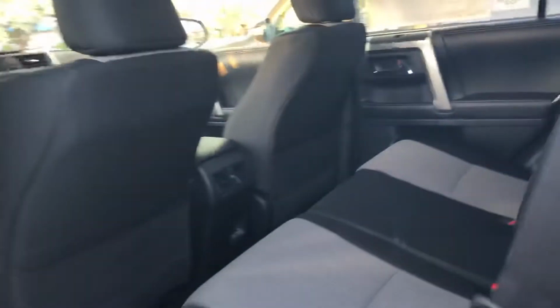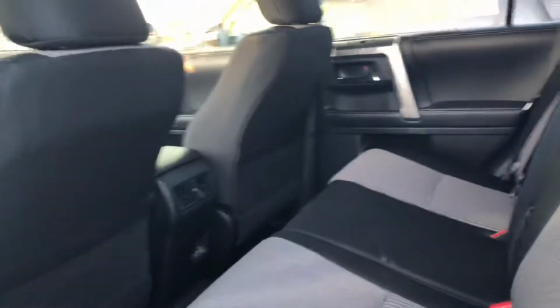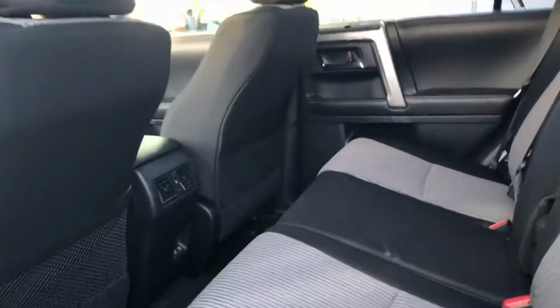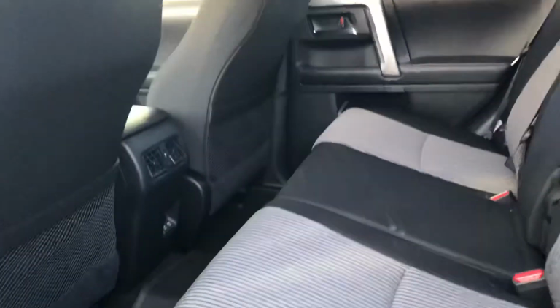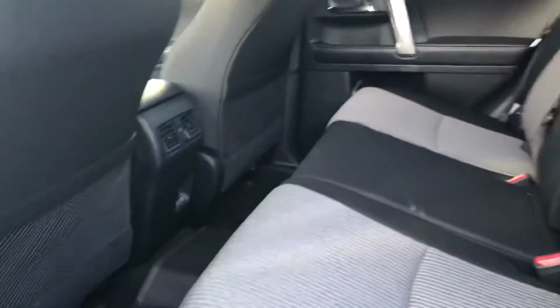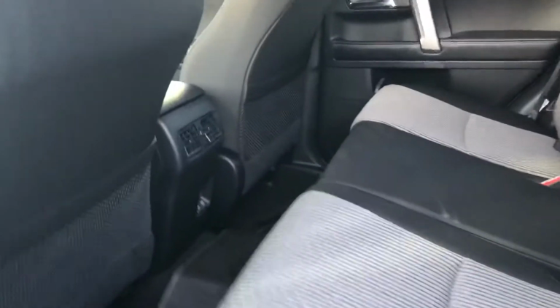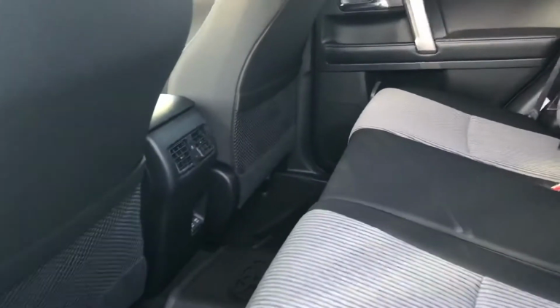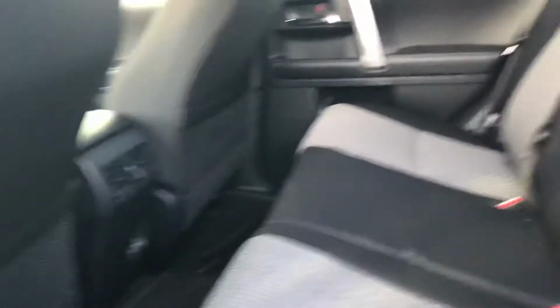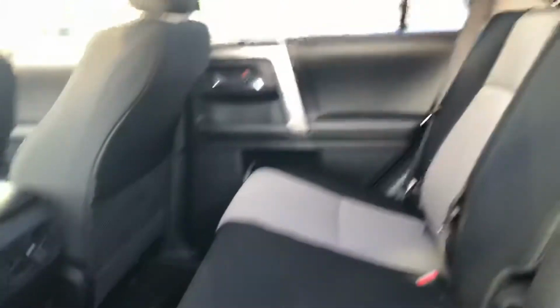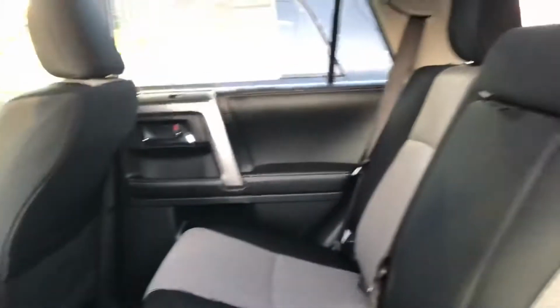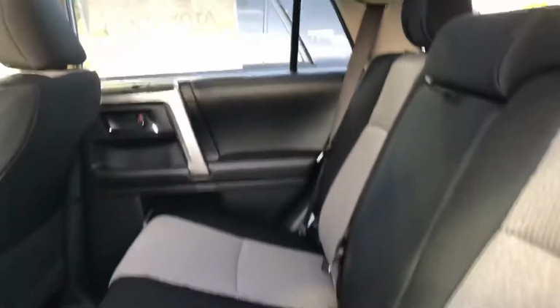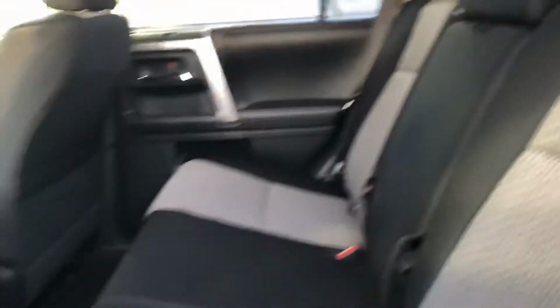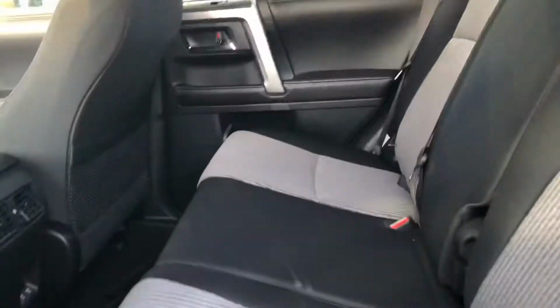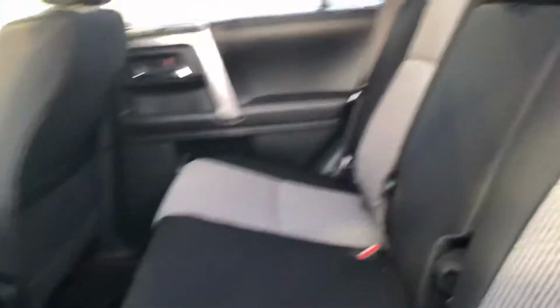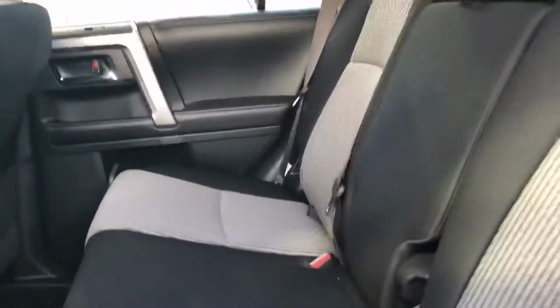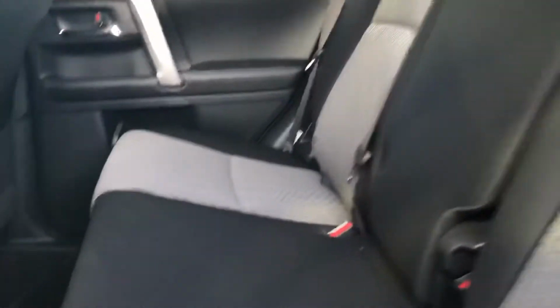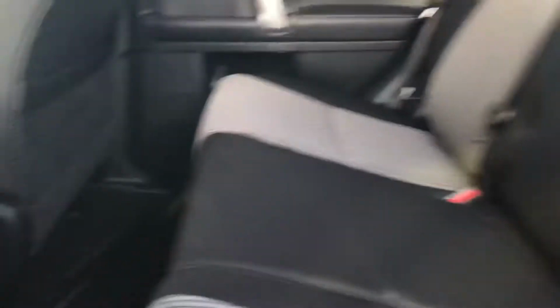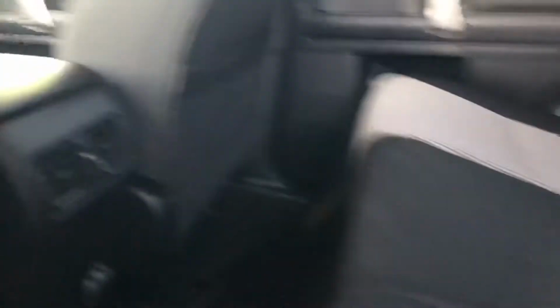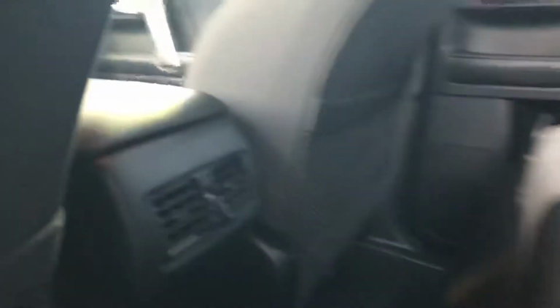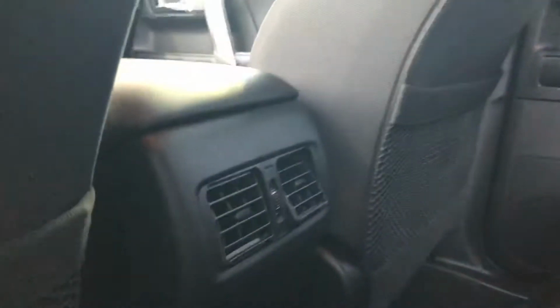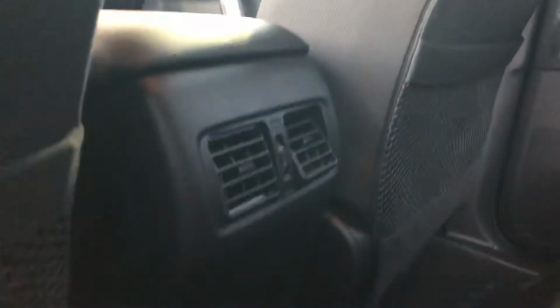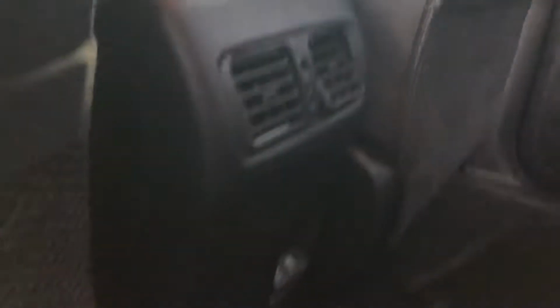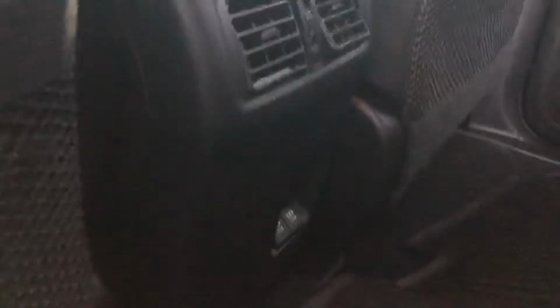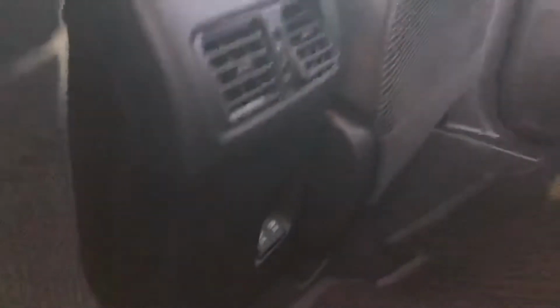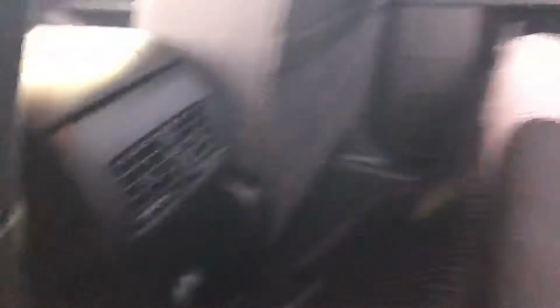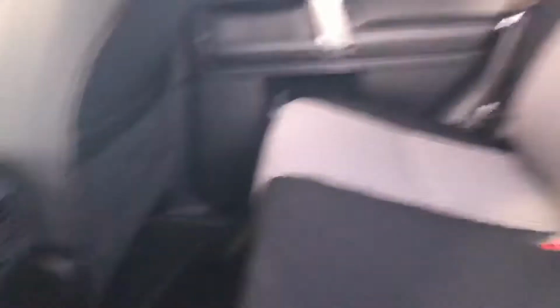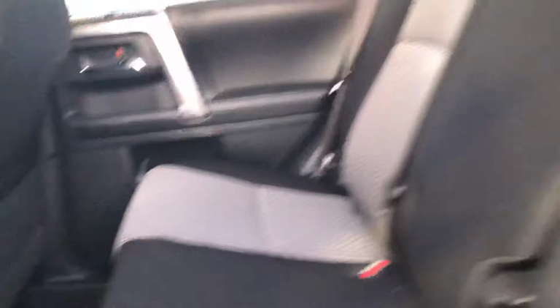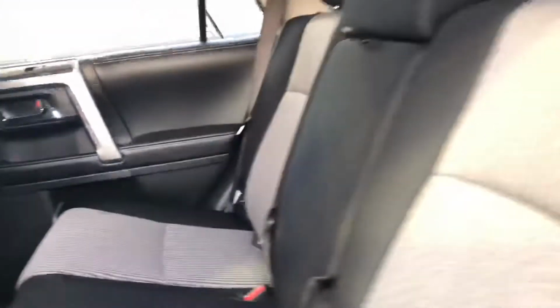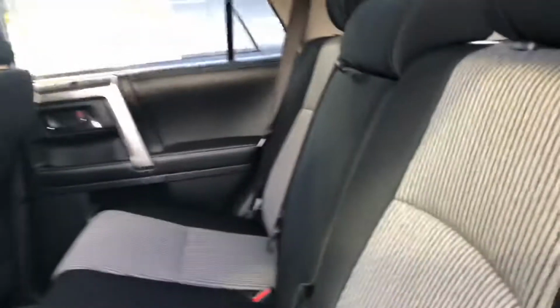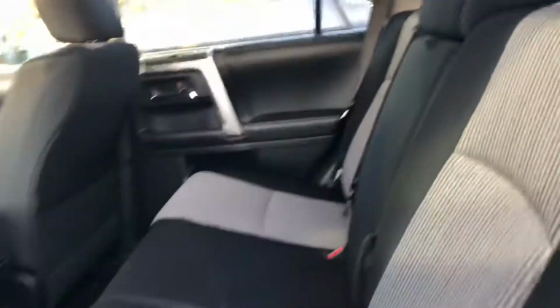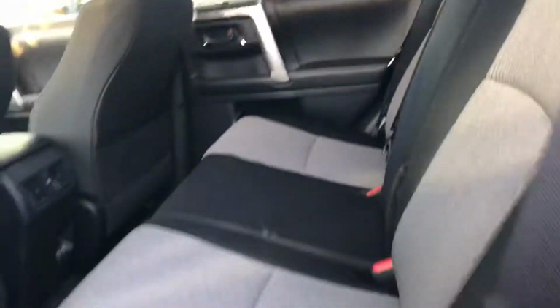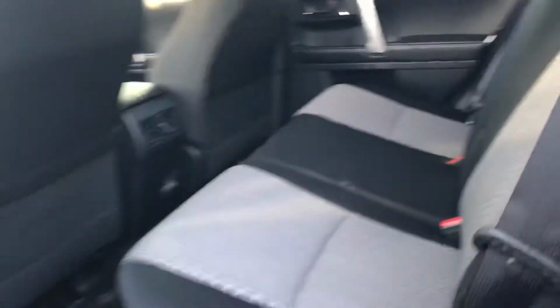And then on to the back of the vehicle, you have a lot of leg and knee room for passengers back here. You have ventilation, two USBs, and you can lay all these seats flat if needed.